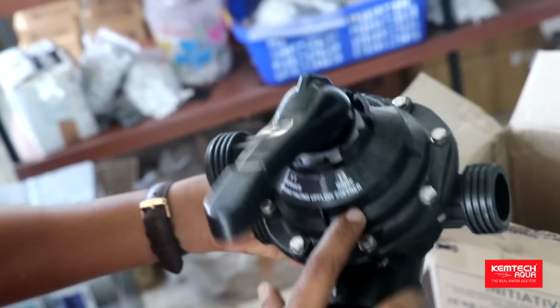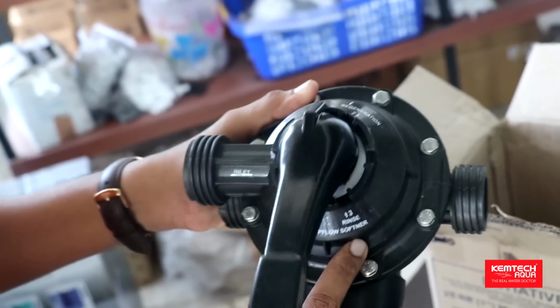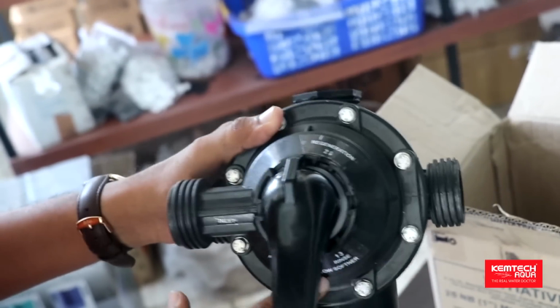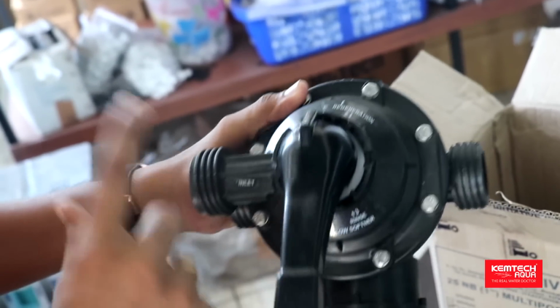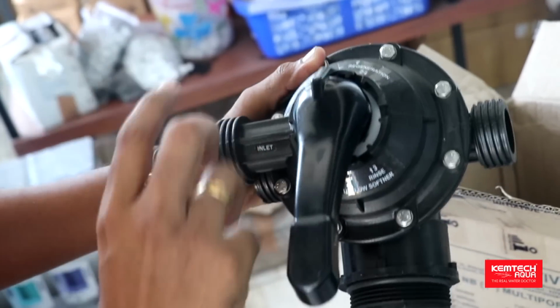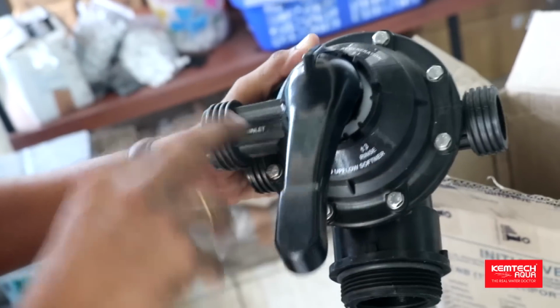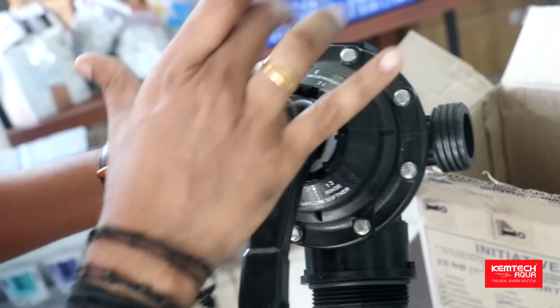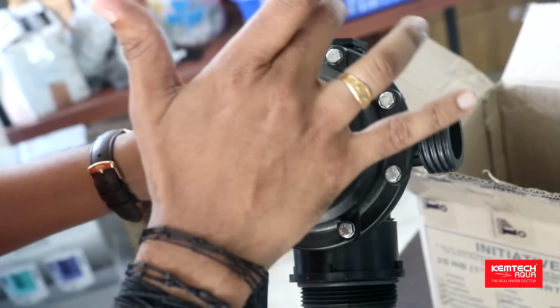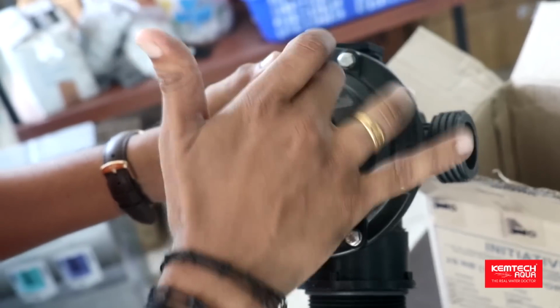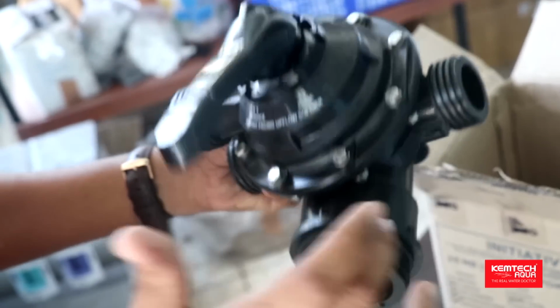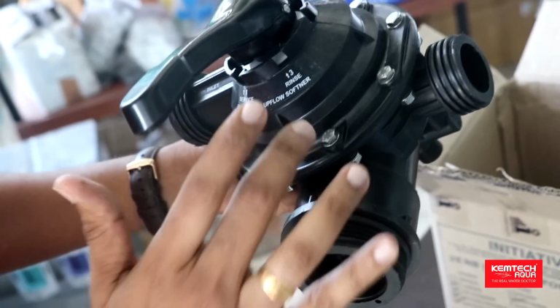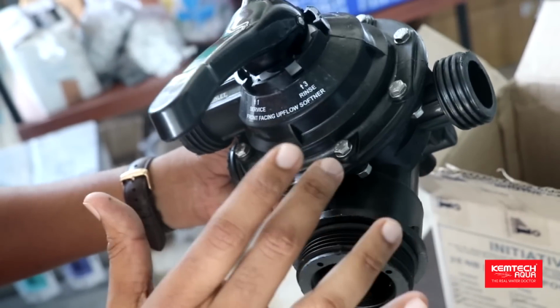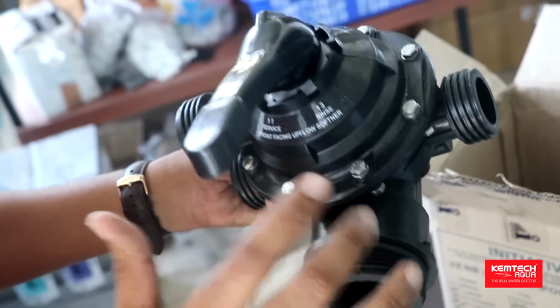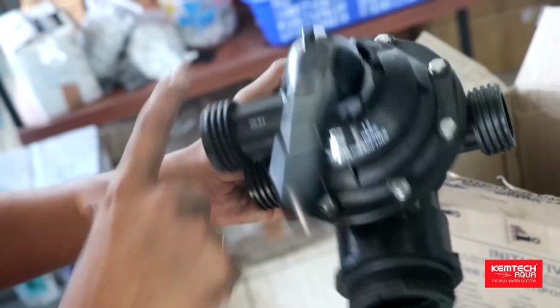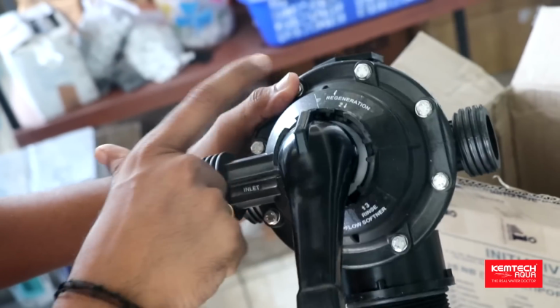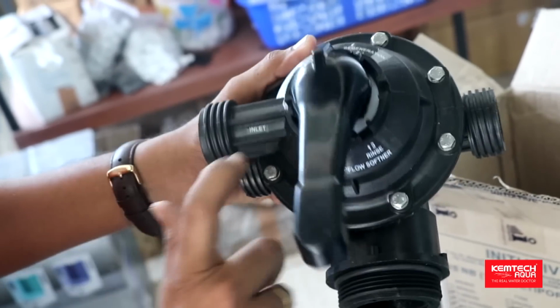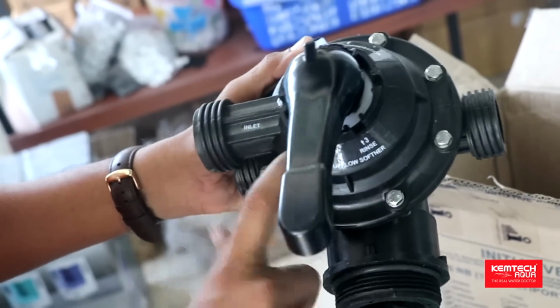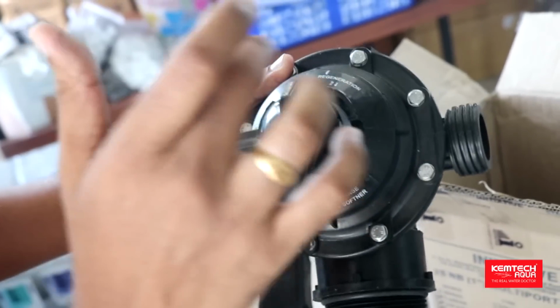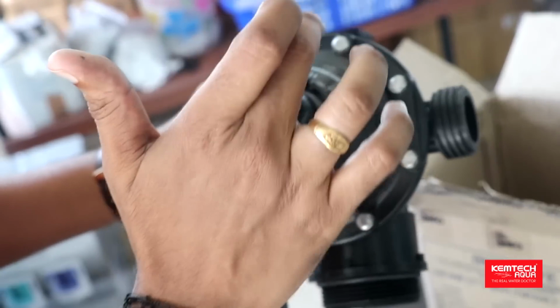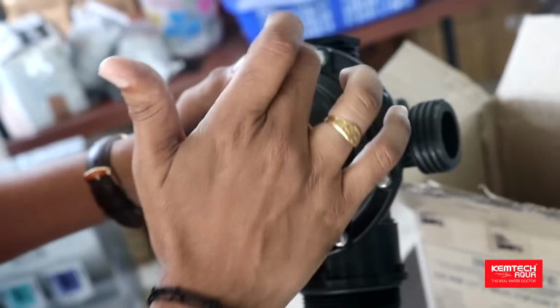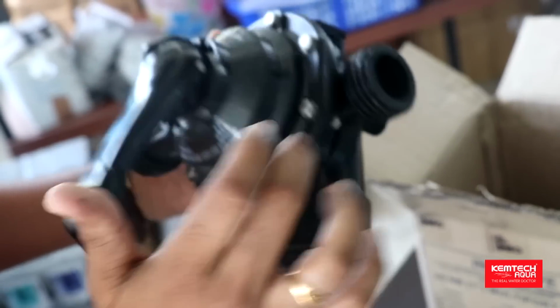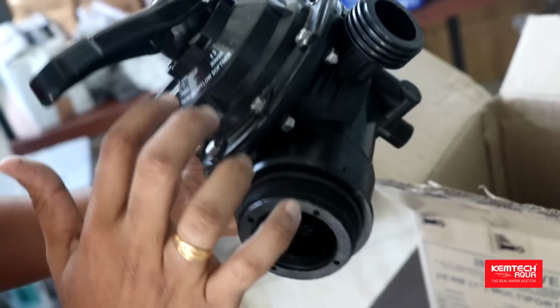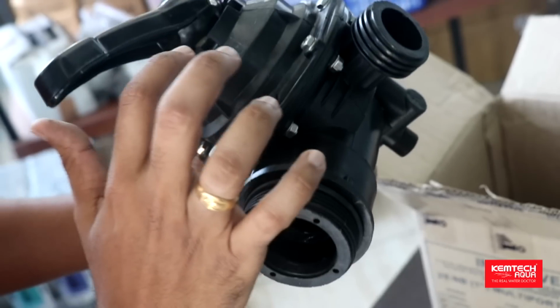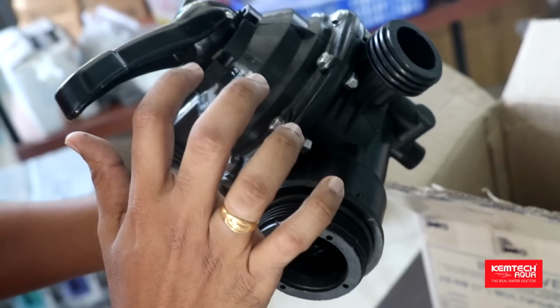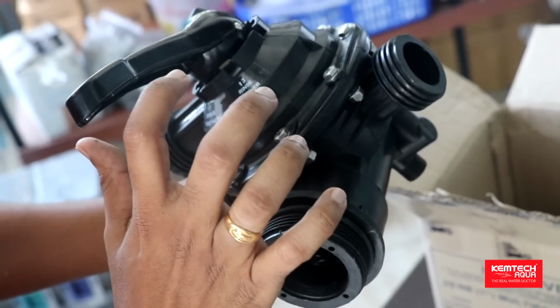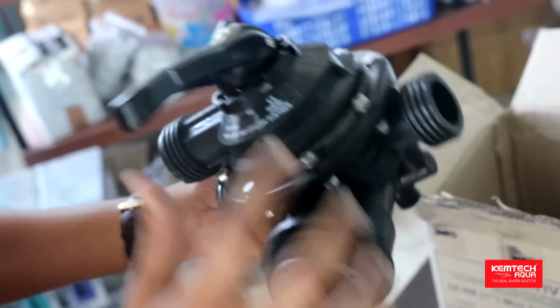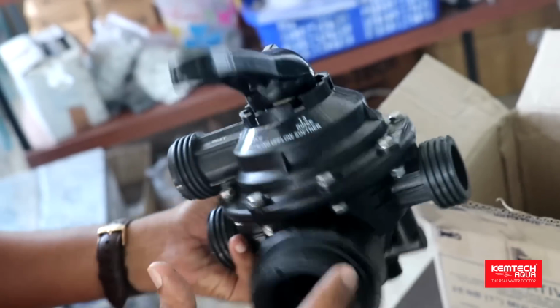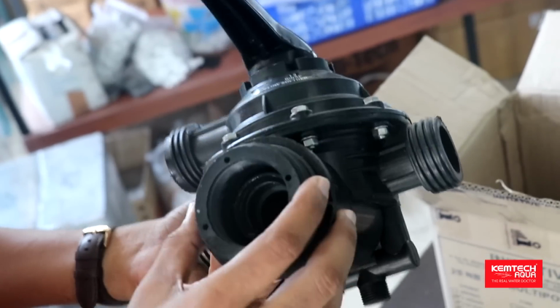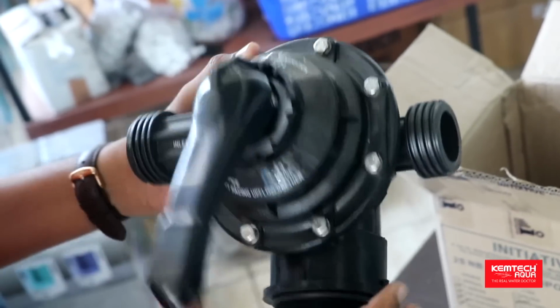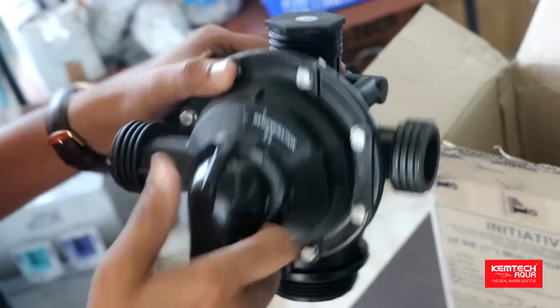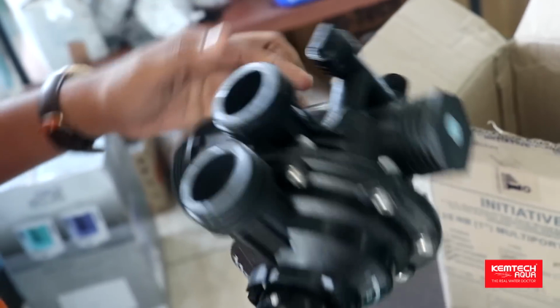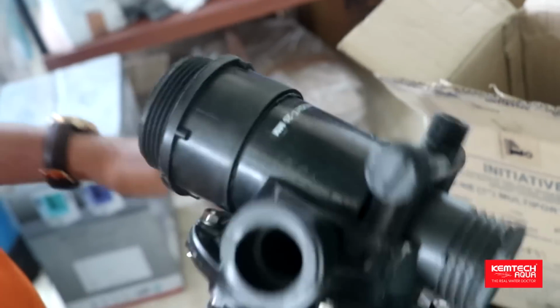This is the third step. First of all, we have to remove the backwash and rinse. This is the service mode — regeneration and rinse. This is the fitting.